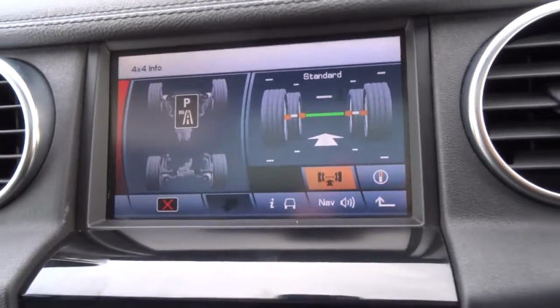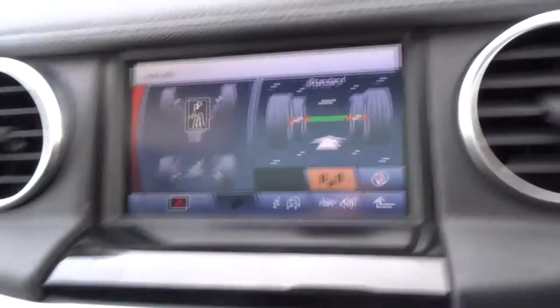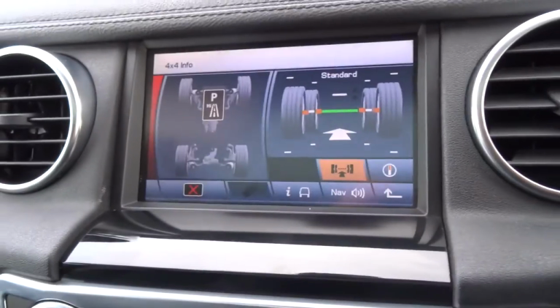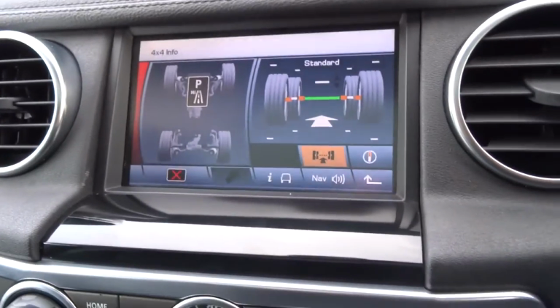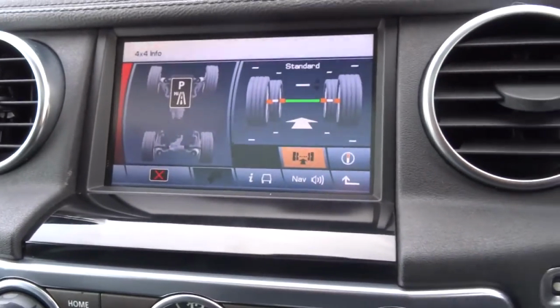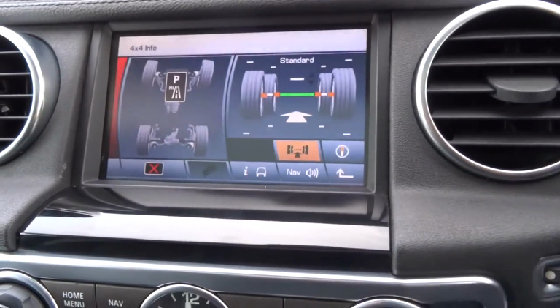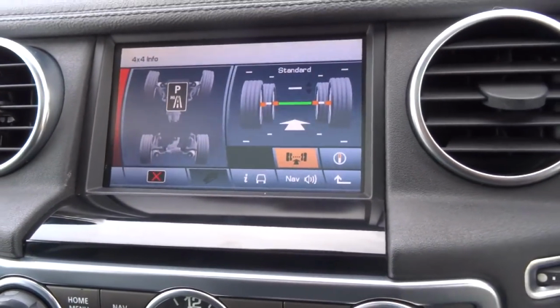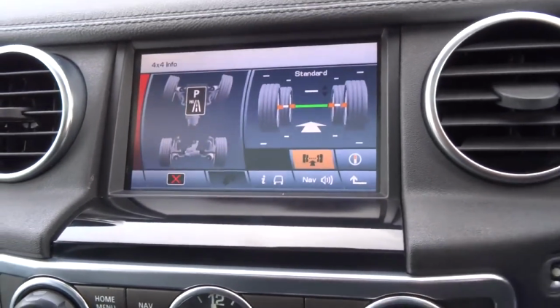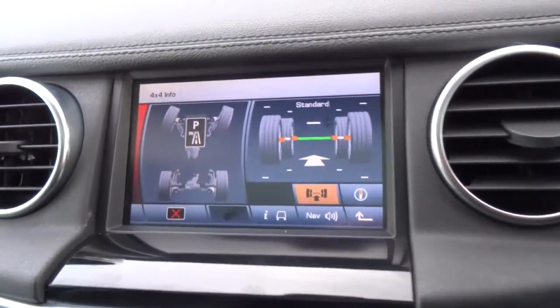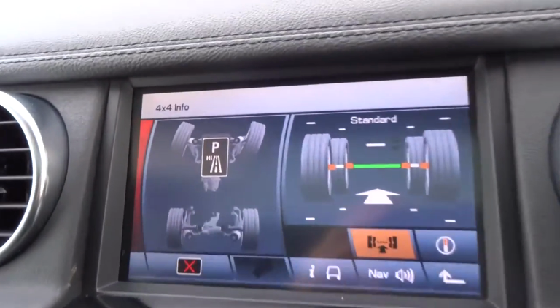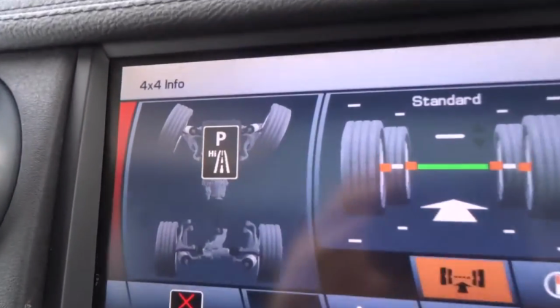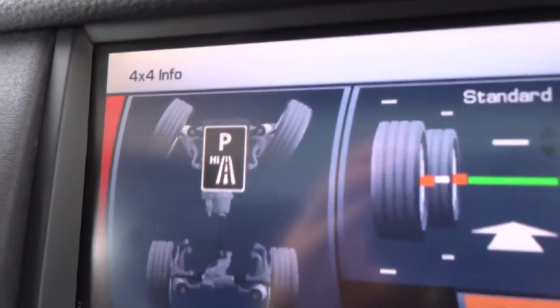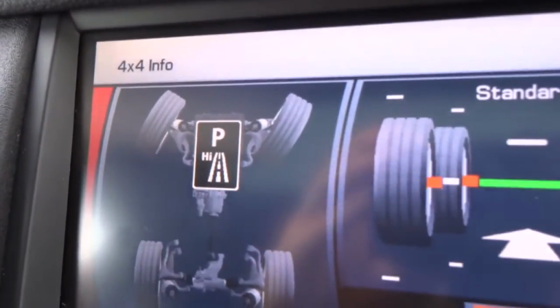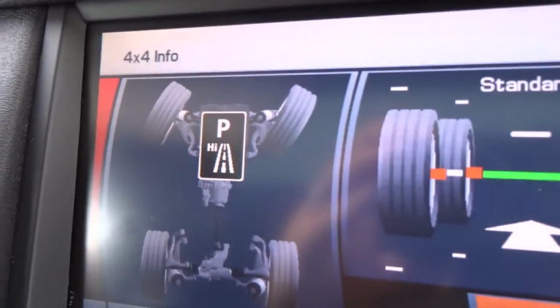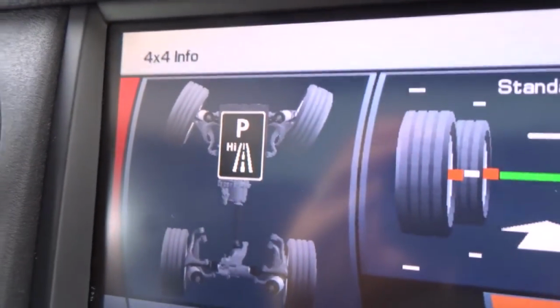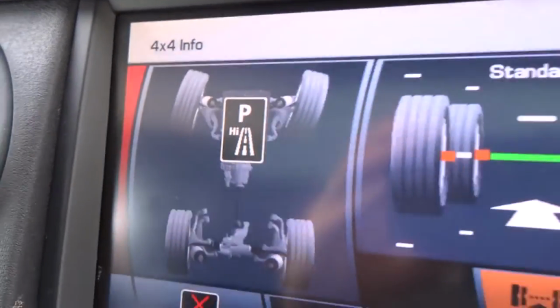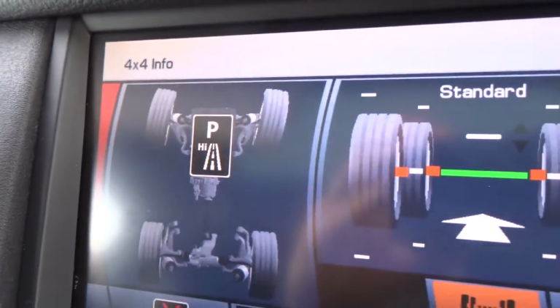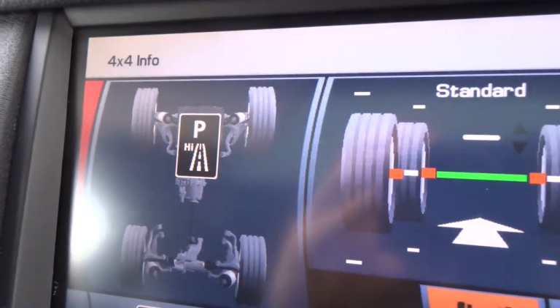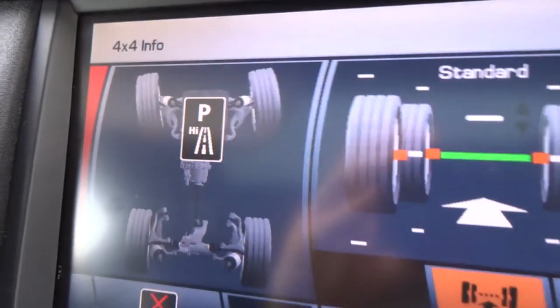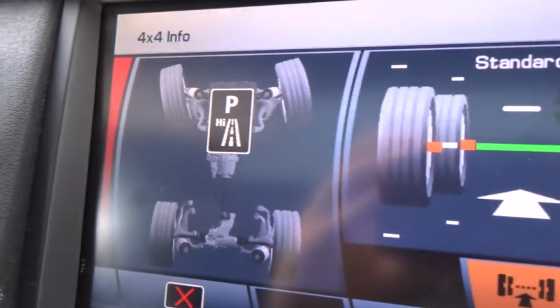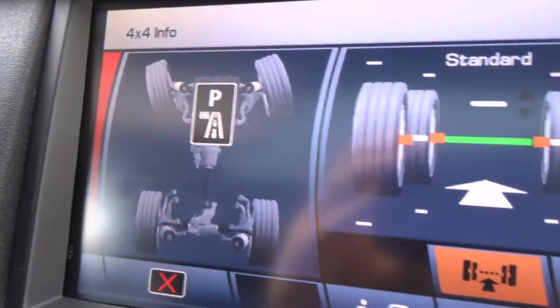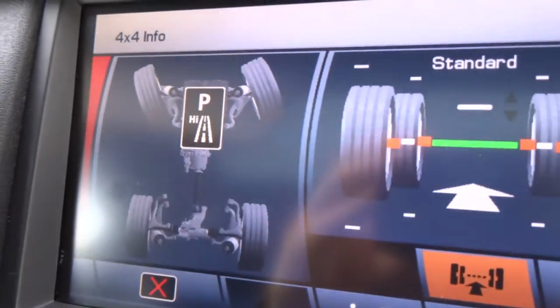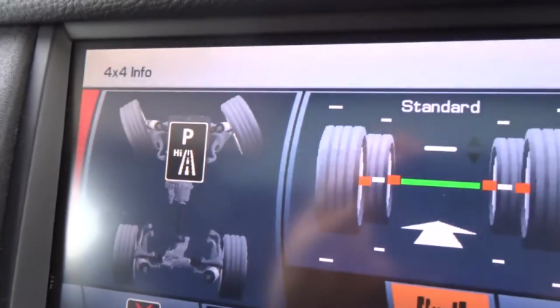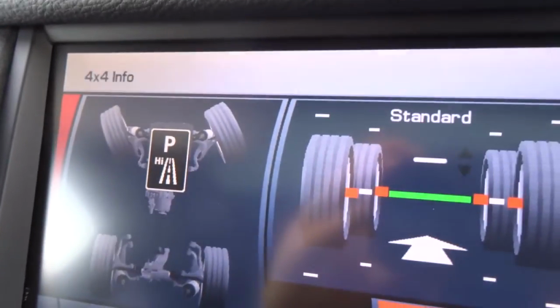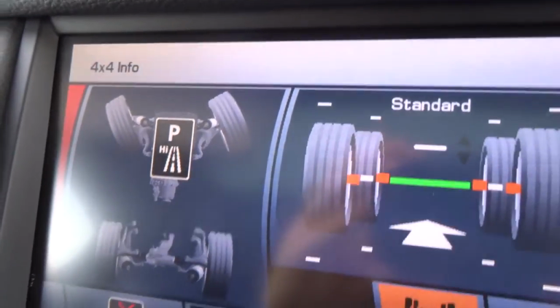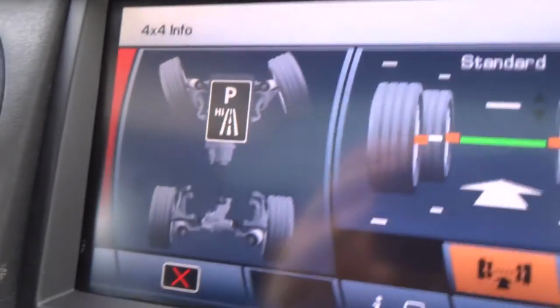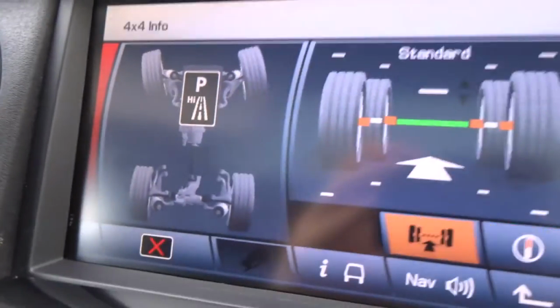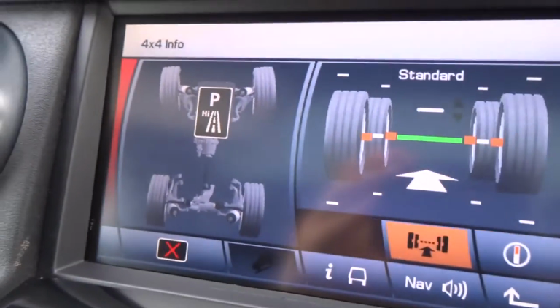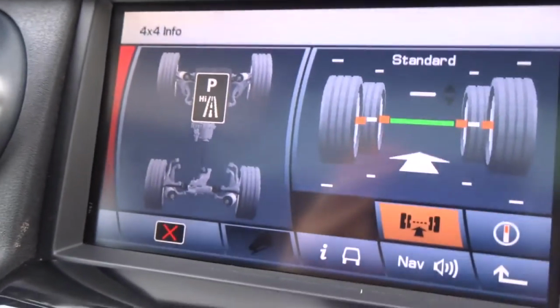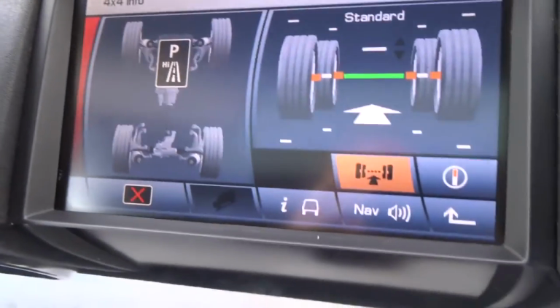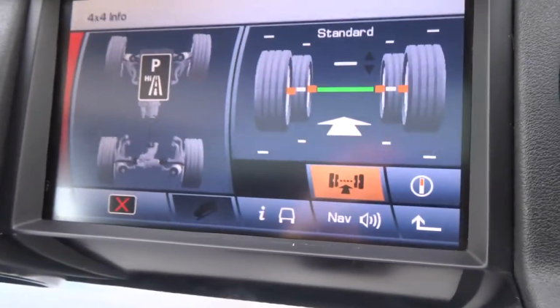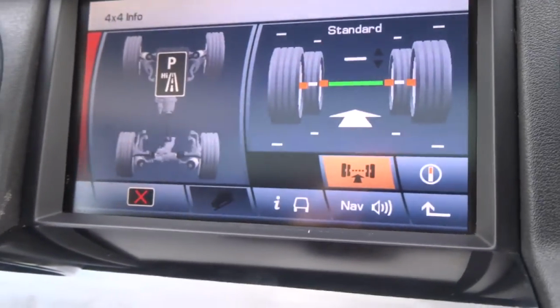It's quite a nice thing to have. If I turn the wheel, it reads out where my wheels are. So if you are going off road and you sort of lose track of where you are, it will keep an eye on it for you and let you know what's going on.